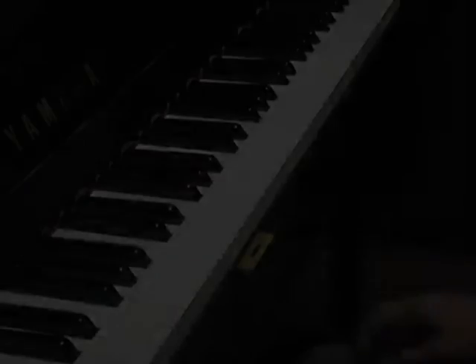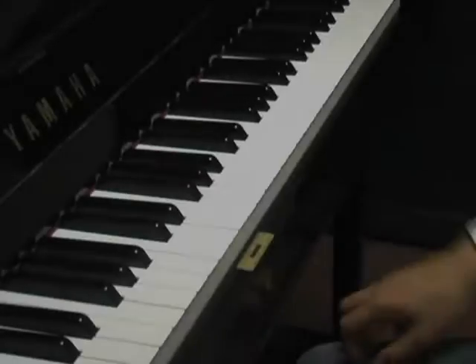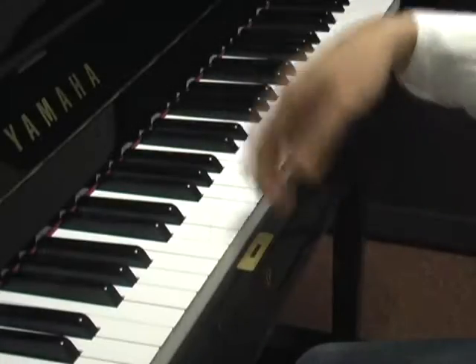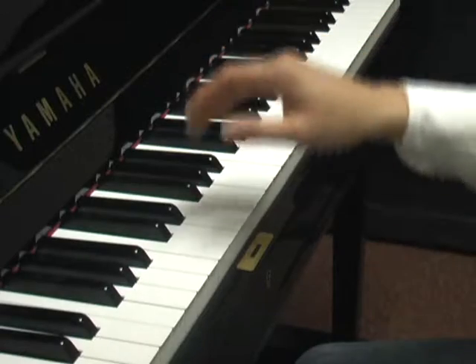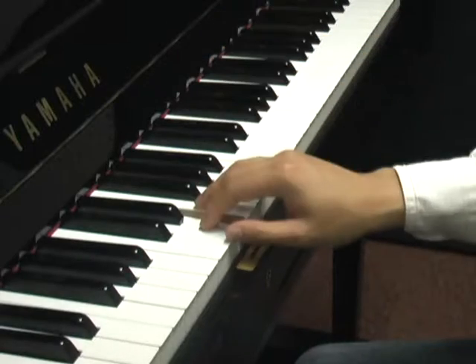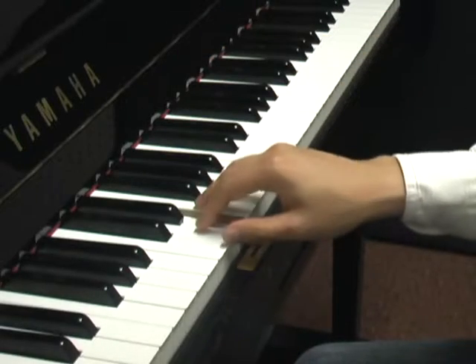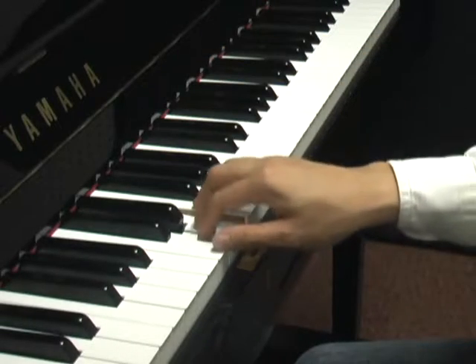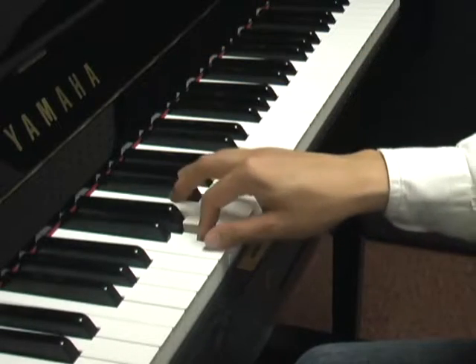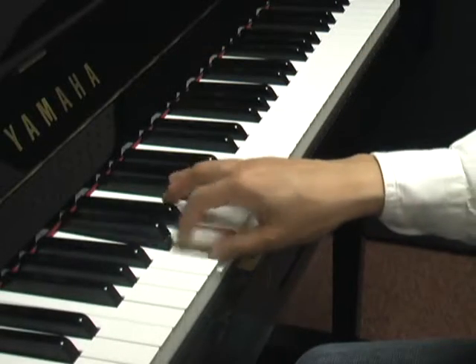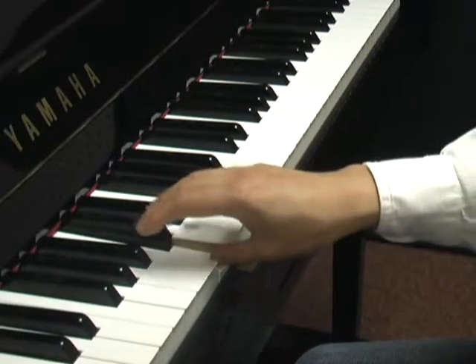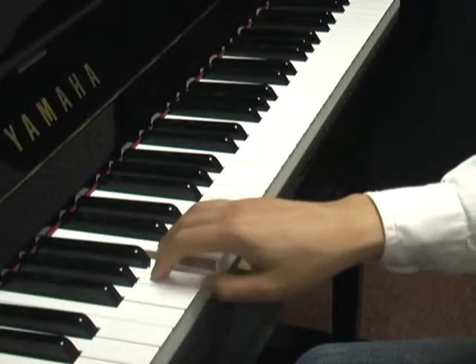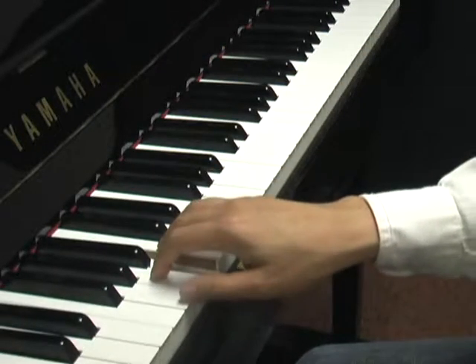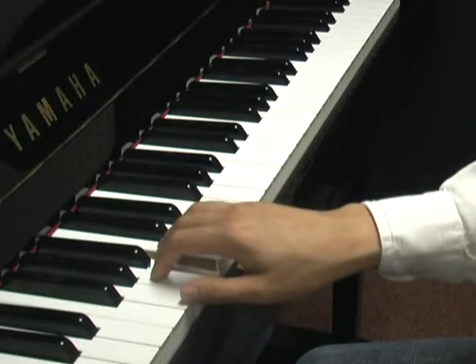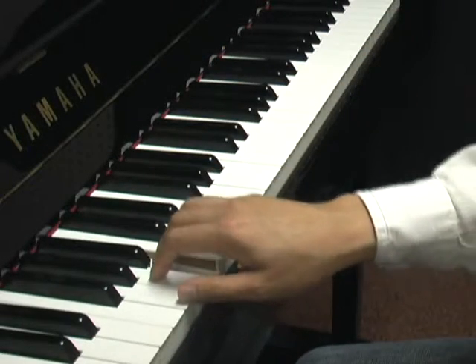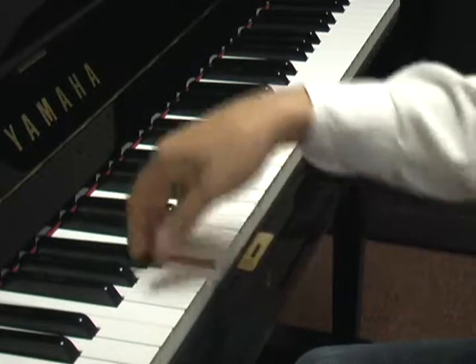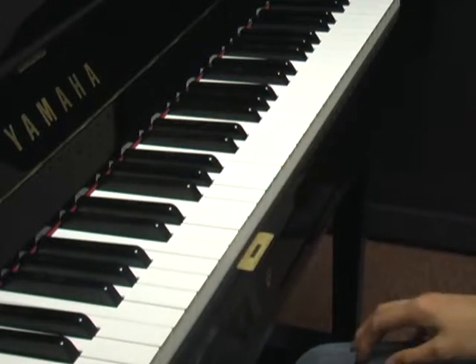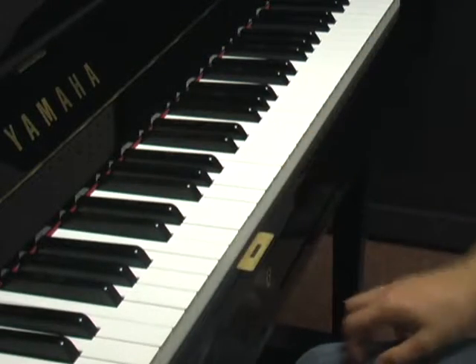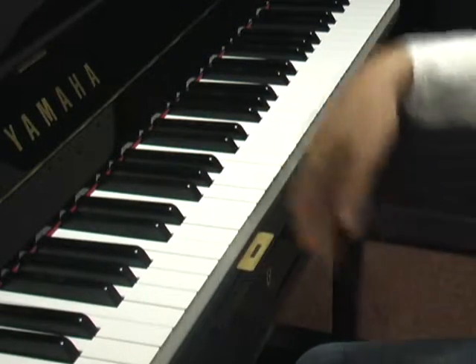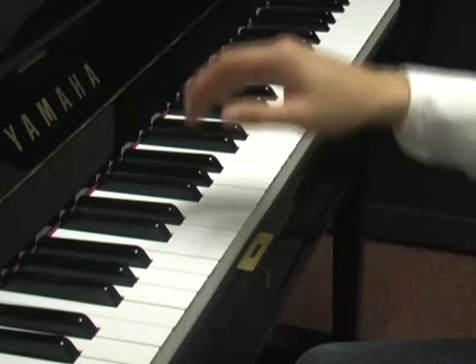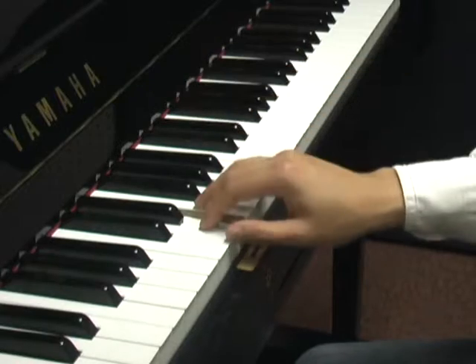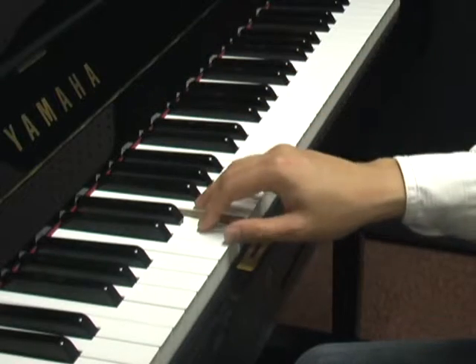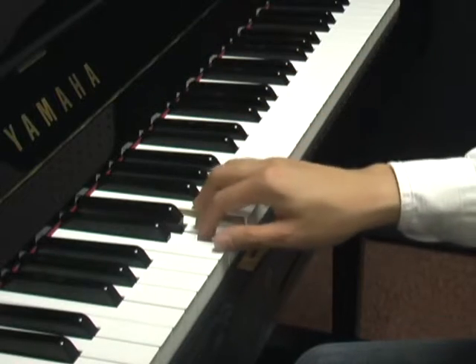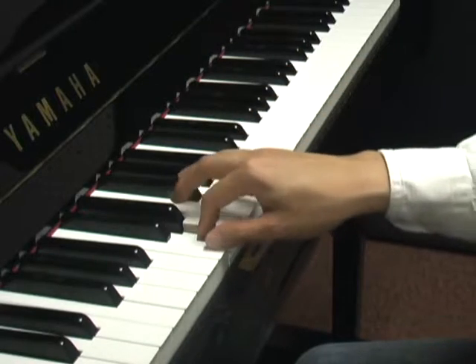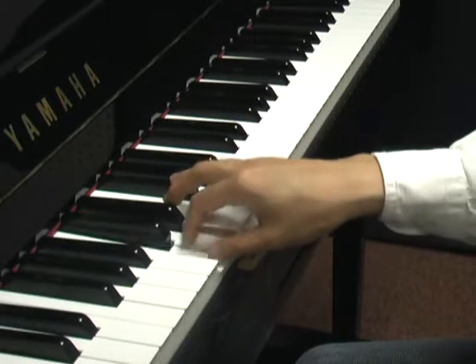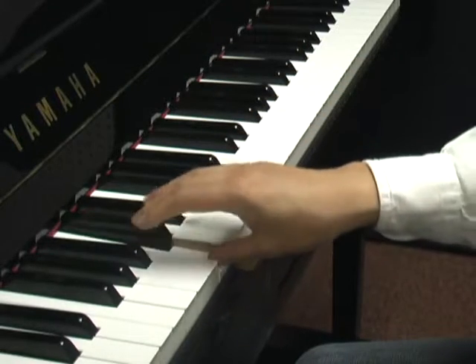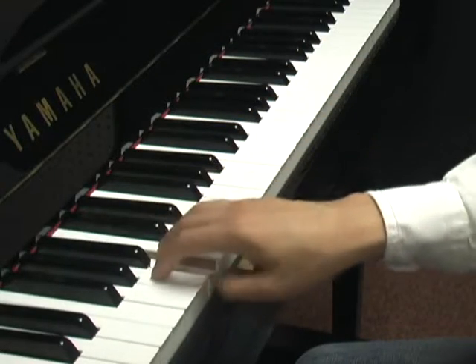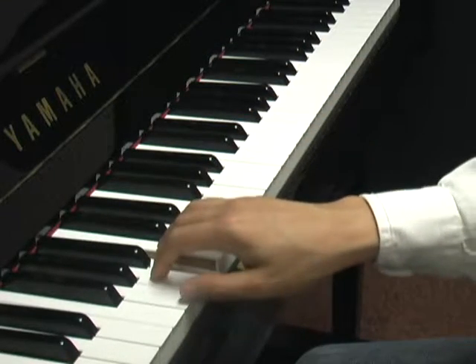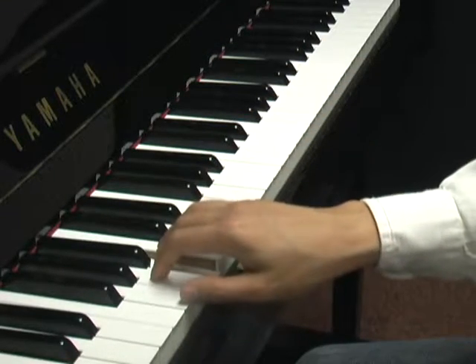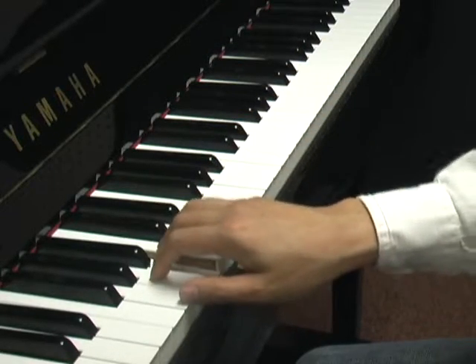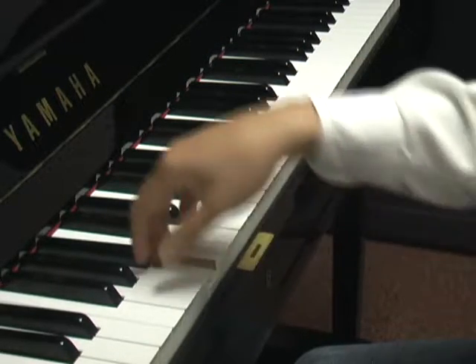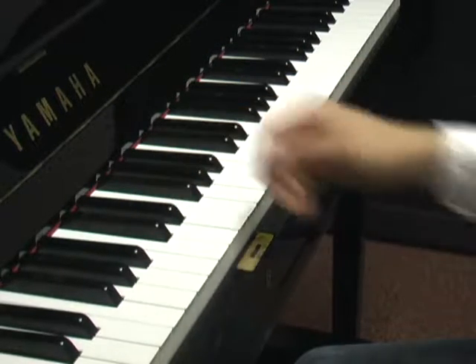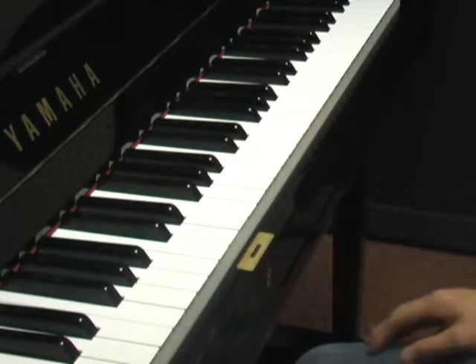To cross over the thumb, balance your weight on the thumb, cross the 3rd finger over and resume your hand position. Again, be sure to transfer your weight as you pivot.